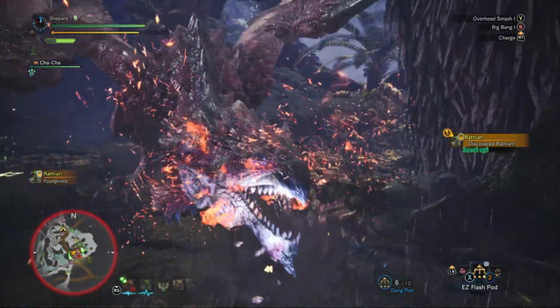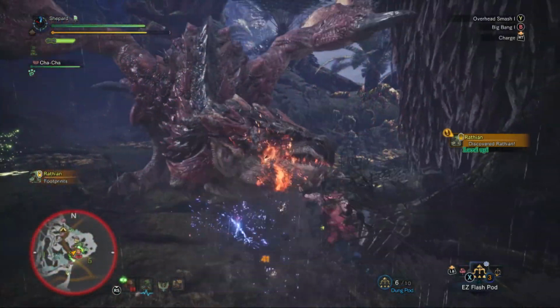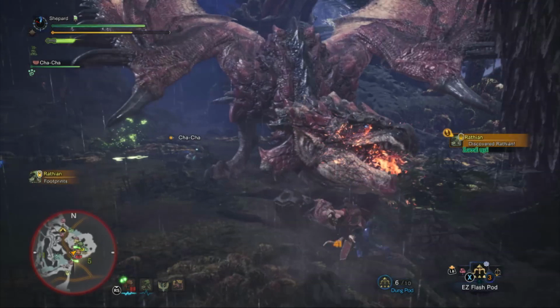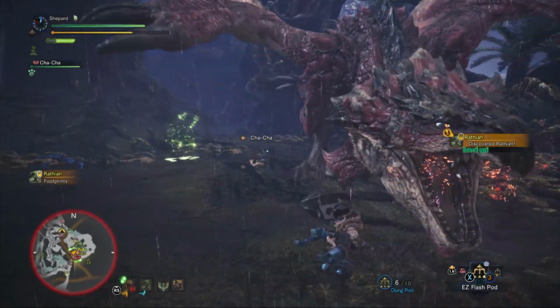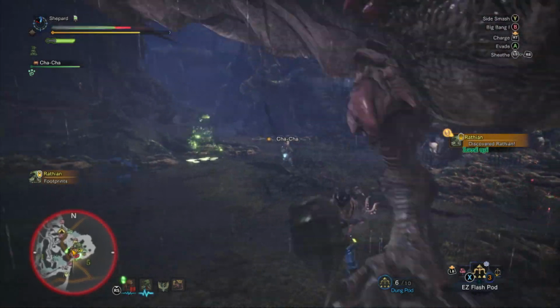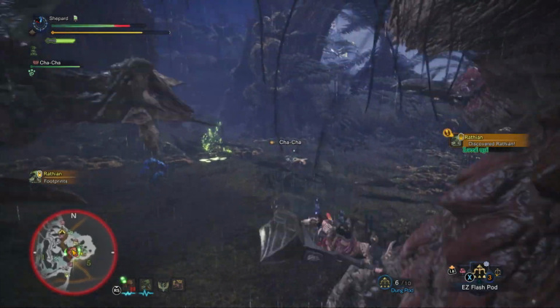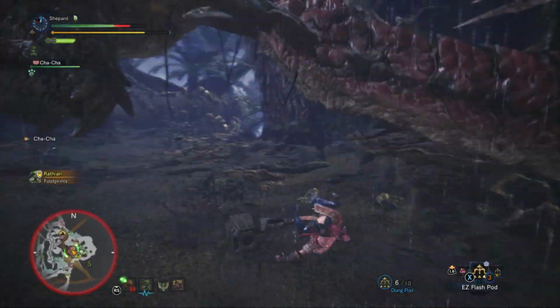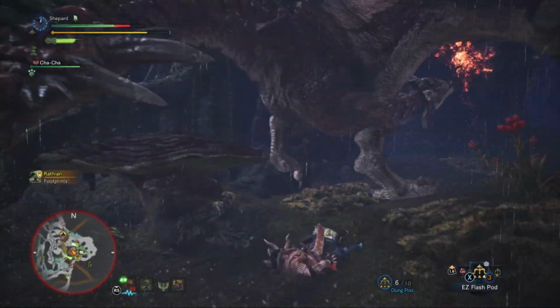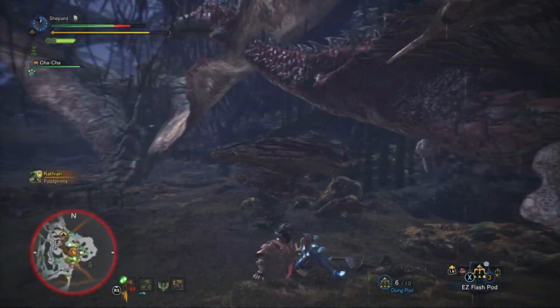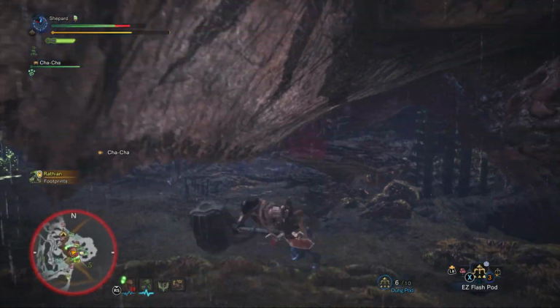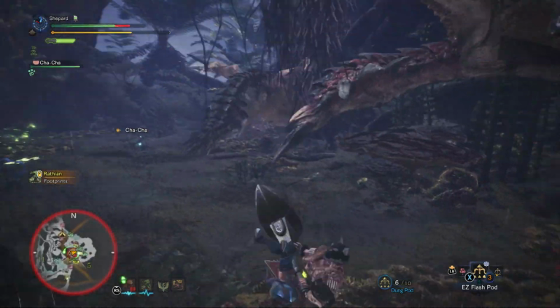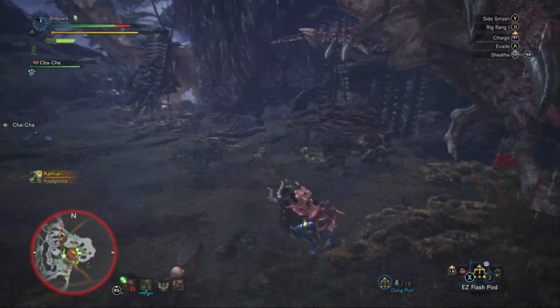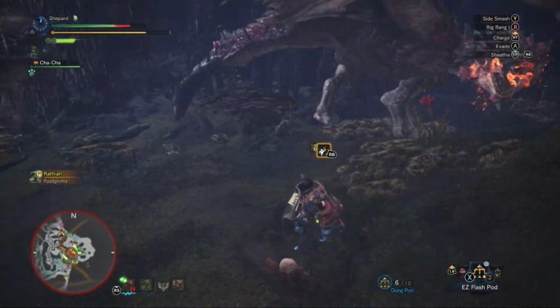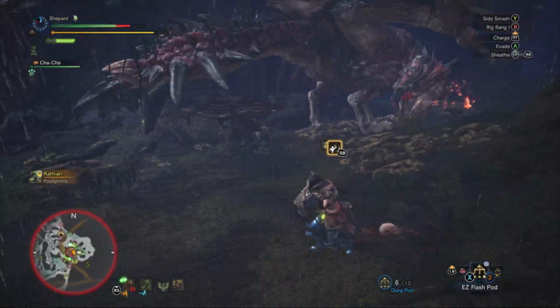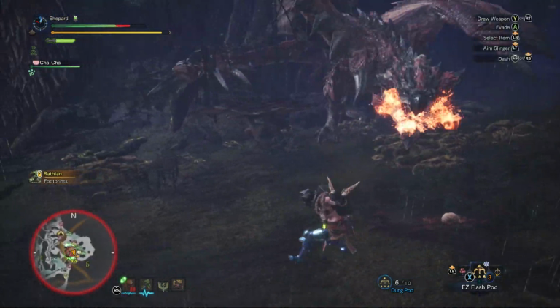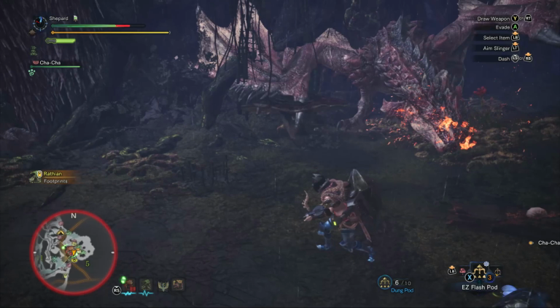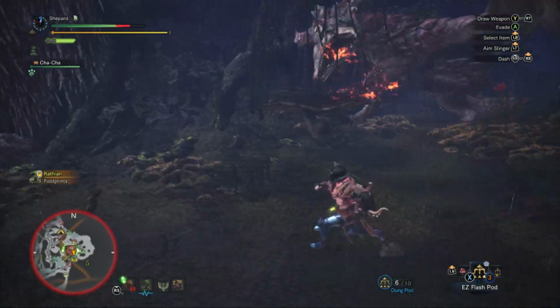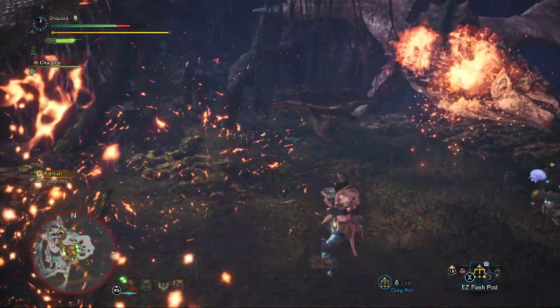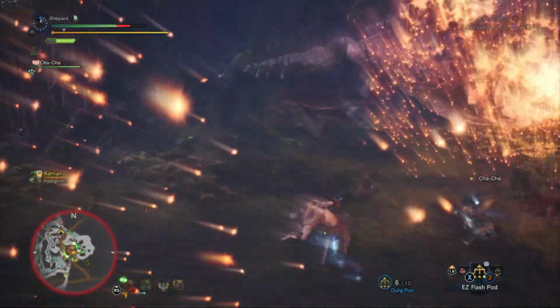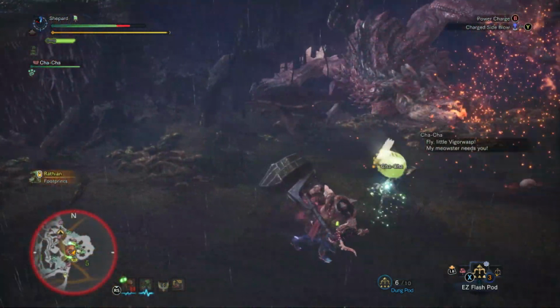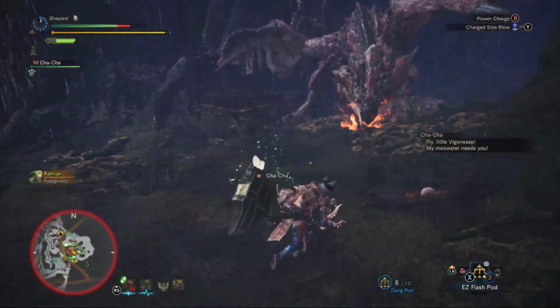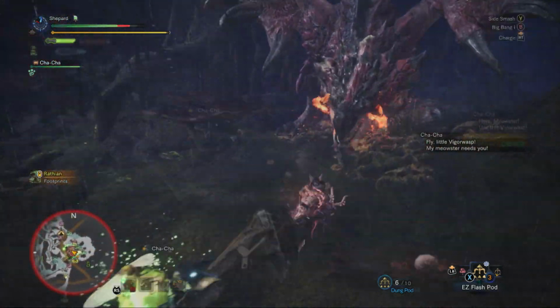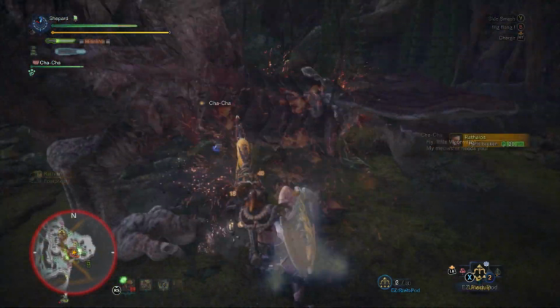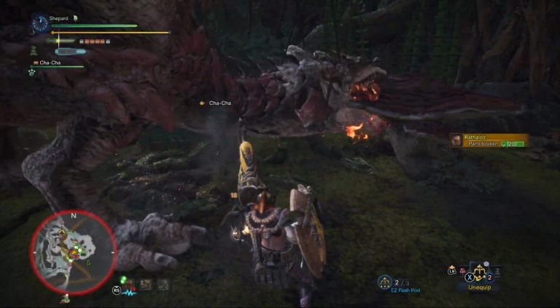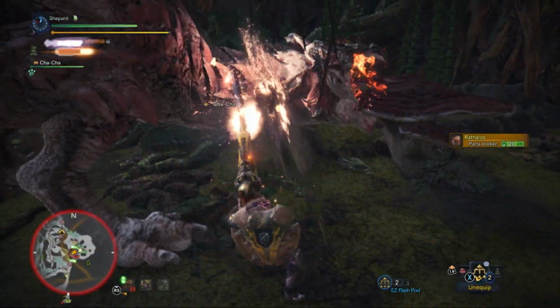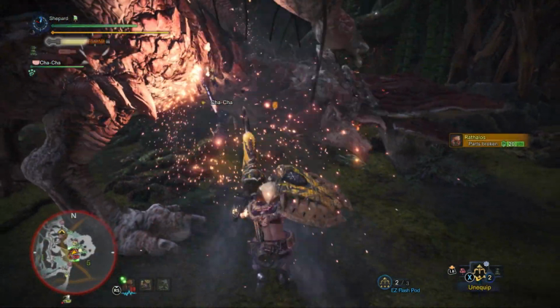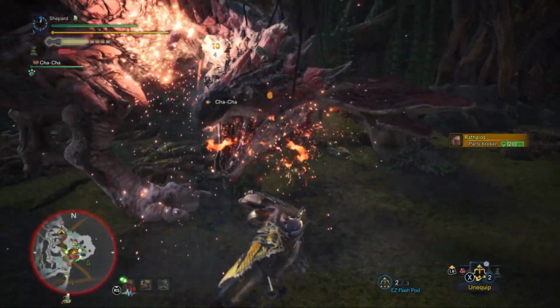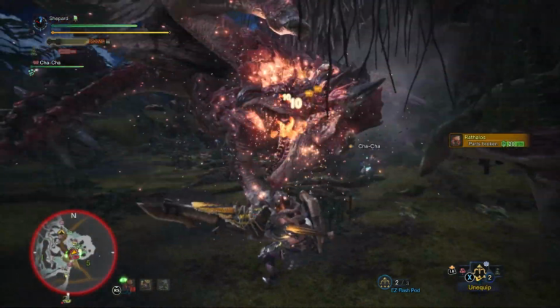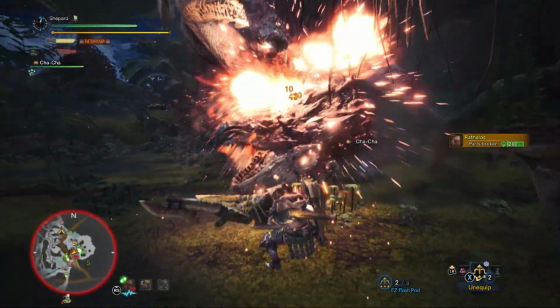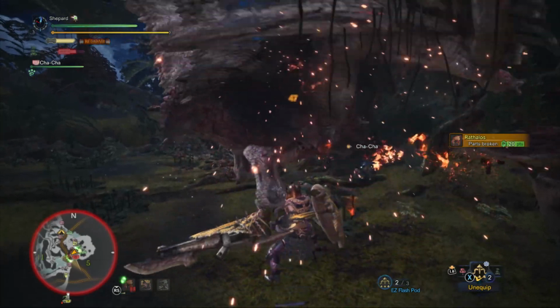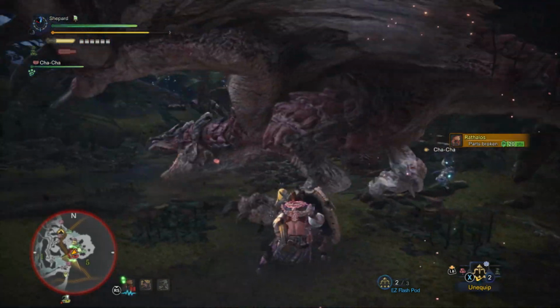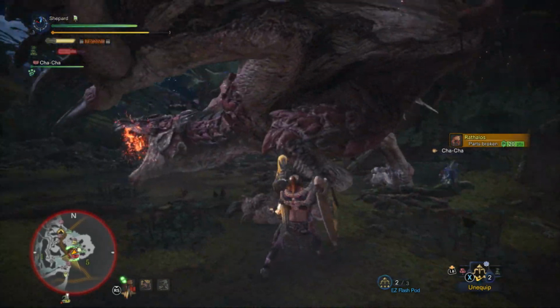On the ground, Rathalos has a number of options. First, he's got kind of a standard charging attack — you should be used to this one by now, but don't let it catch you off guard. Second, he has an attack where he jumps up in the air and slams down.